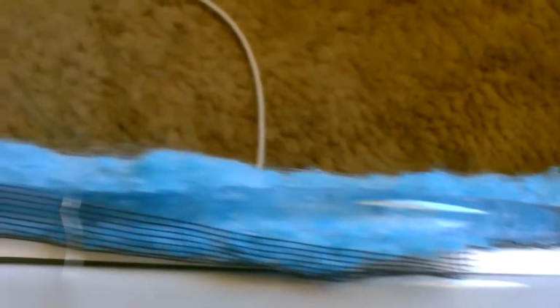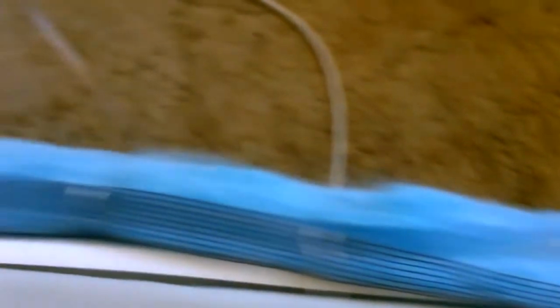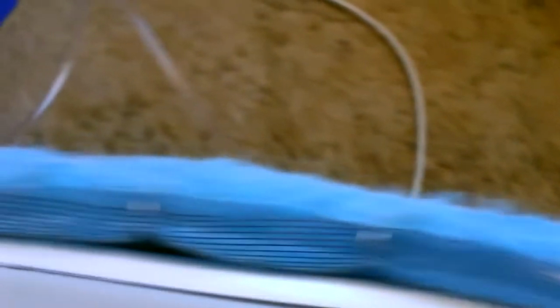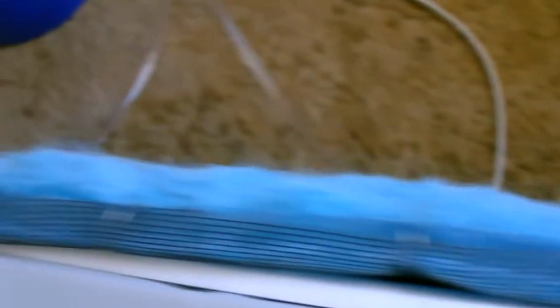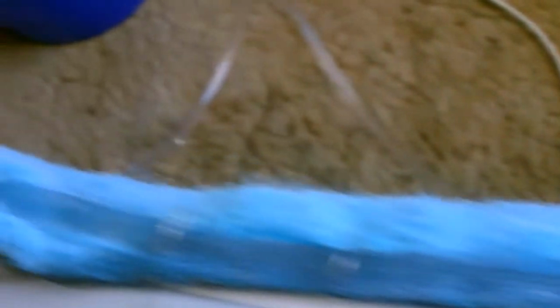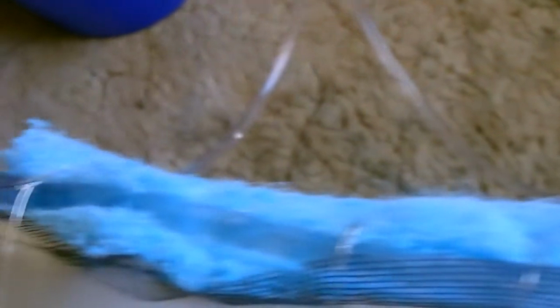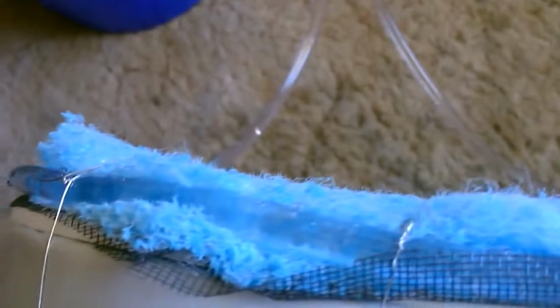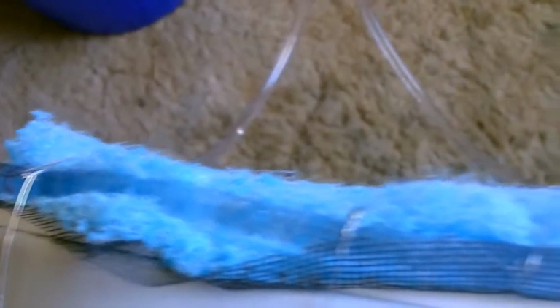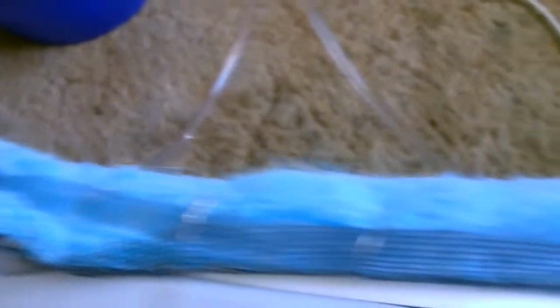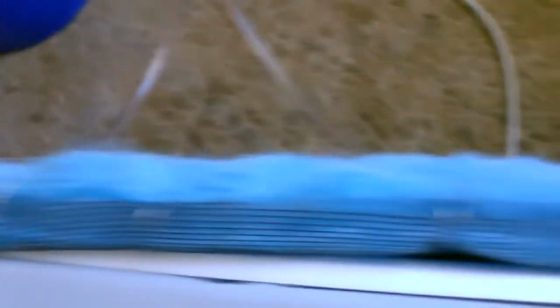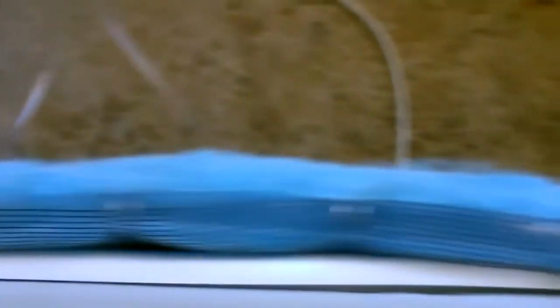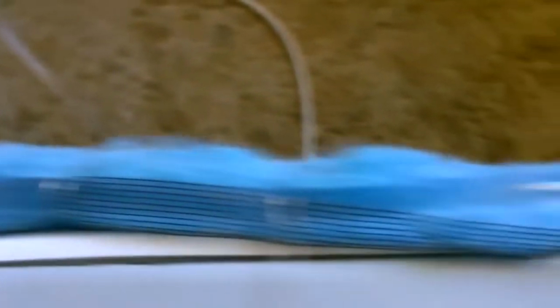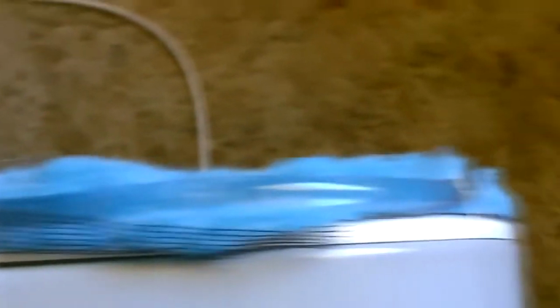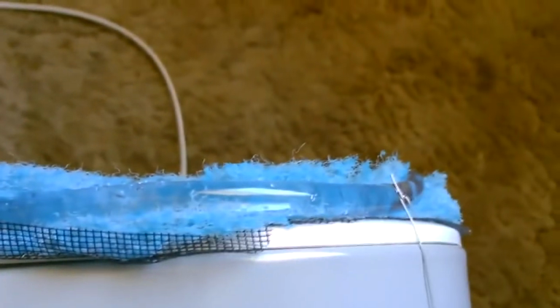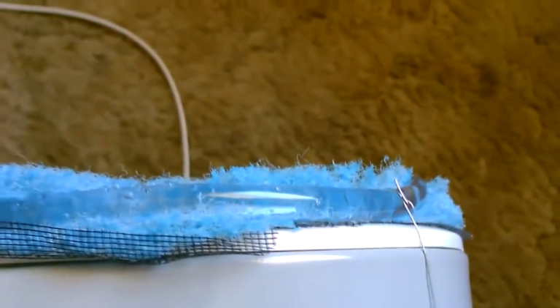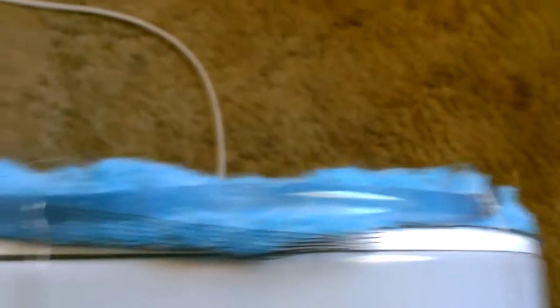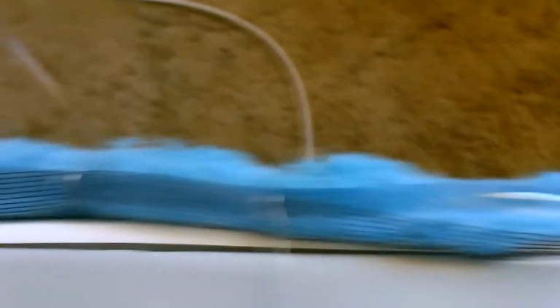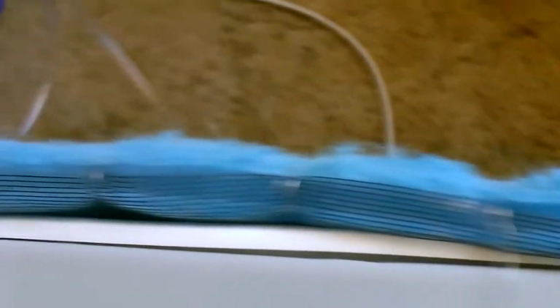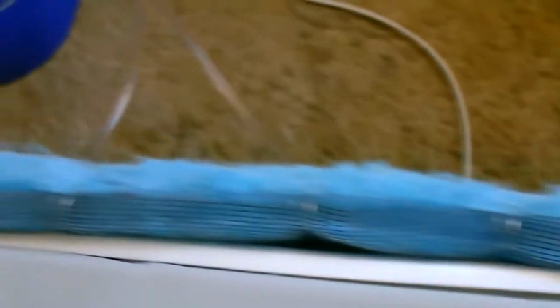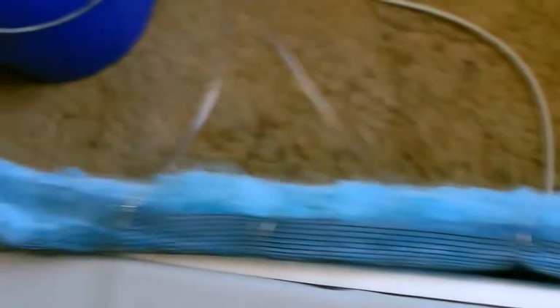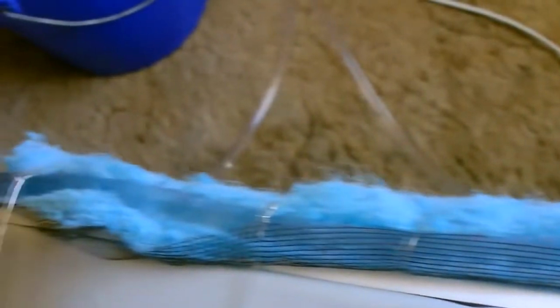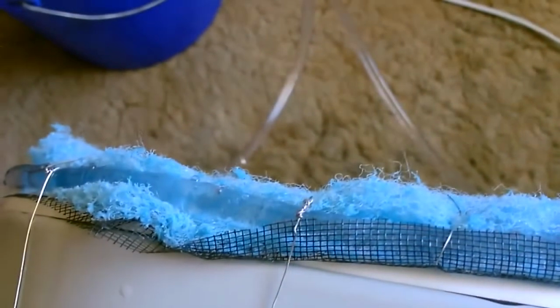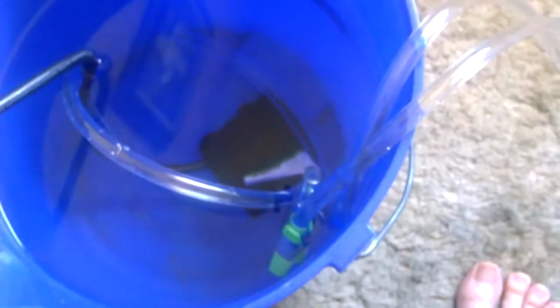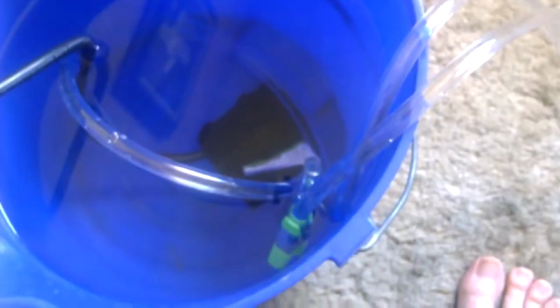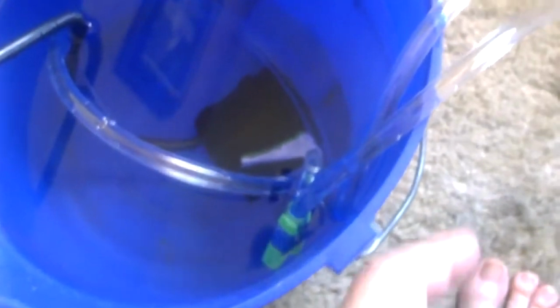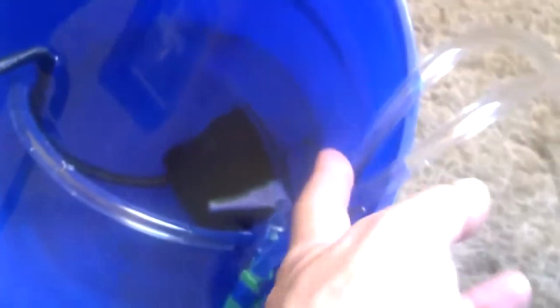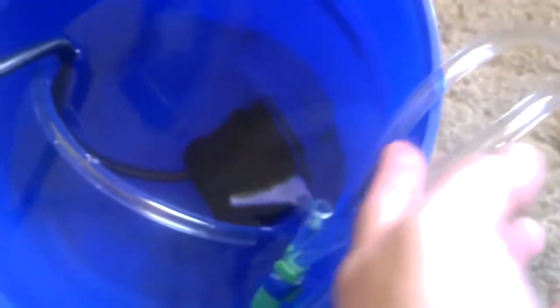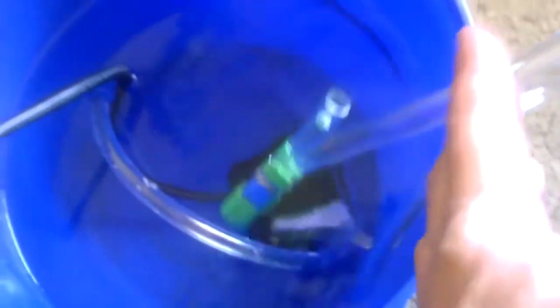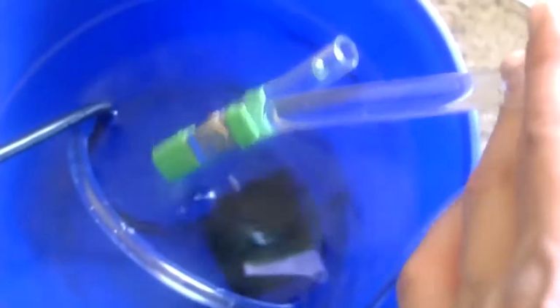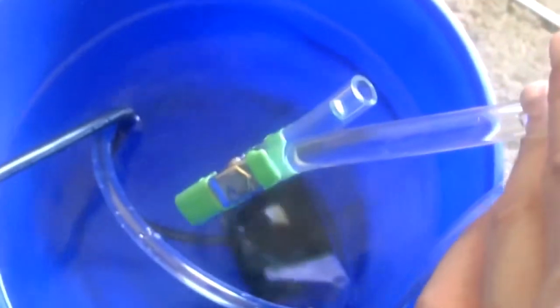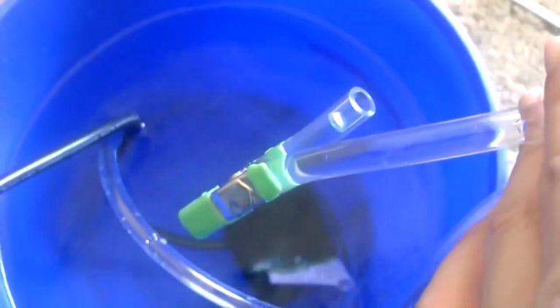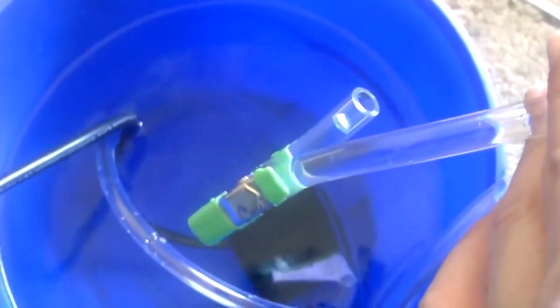That's completely wet. It's just a little damp at the bottom so I think I've got it just the way I want it. And don't forget to clamp off the hose at the end.